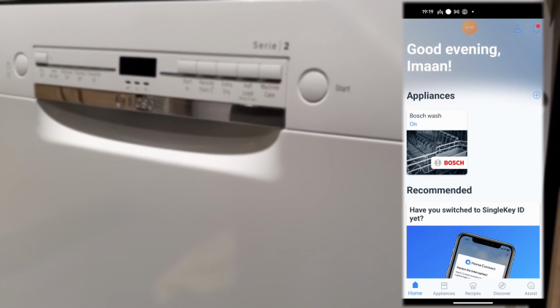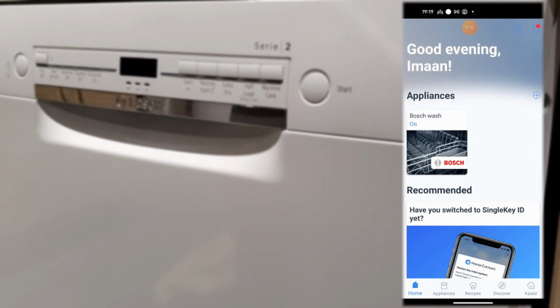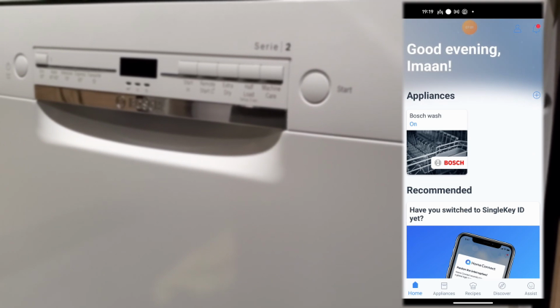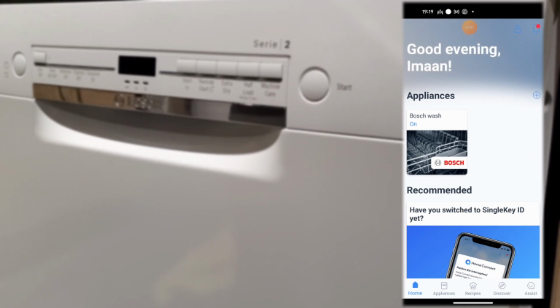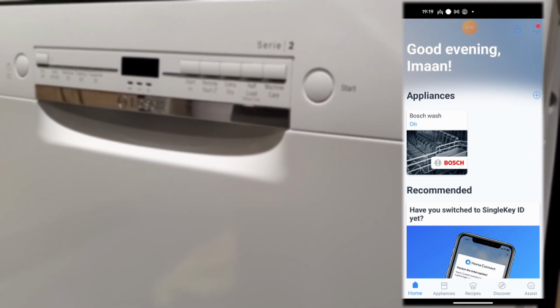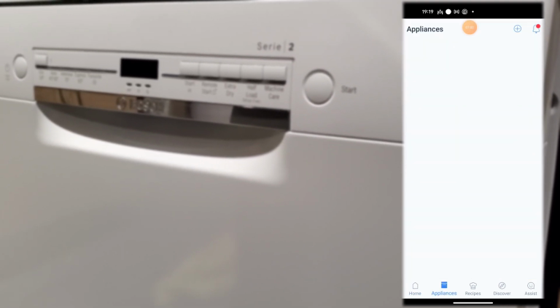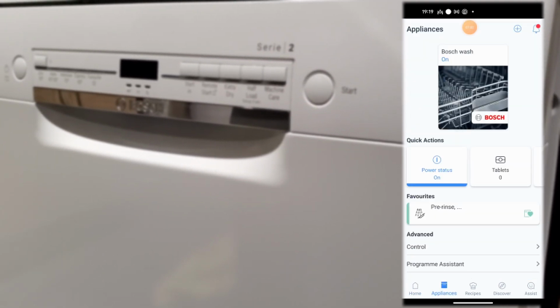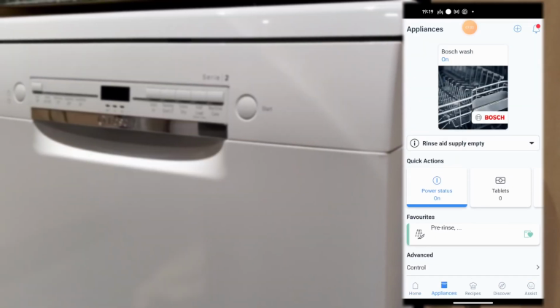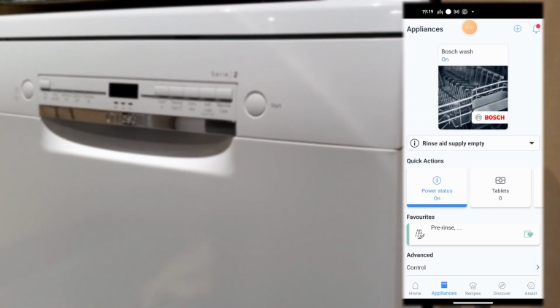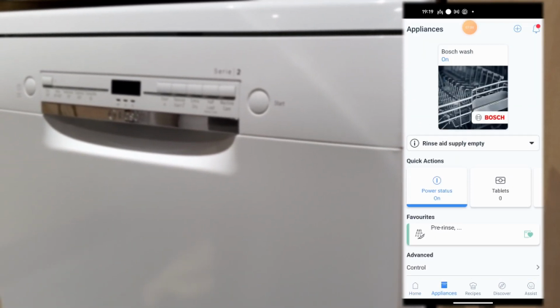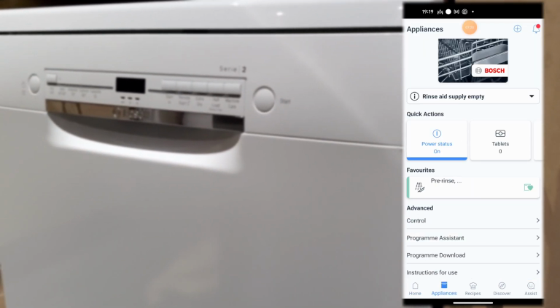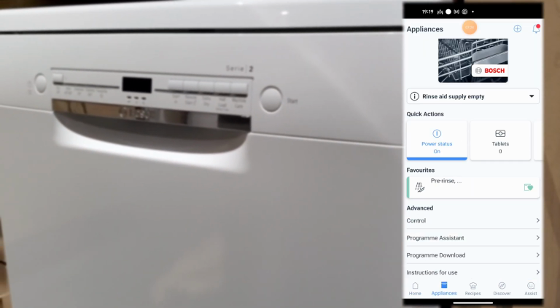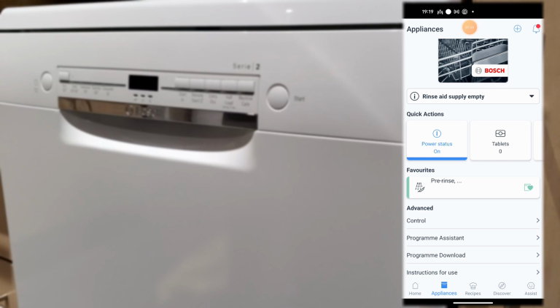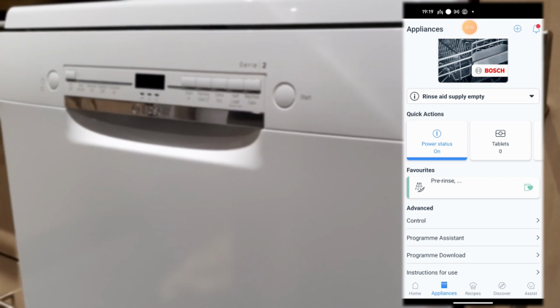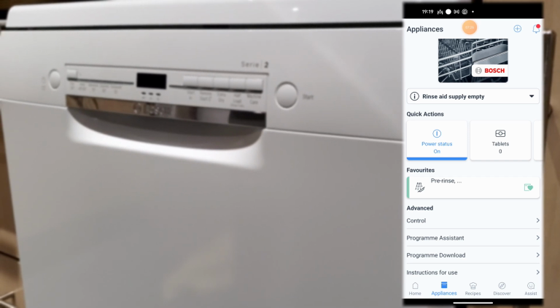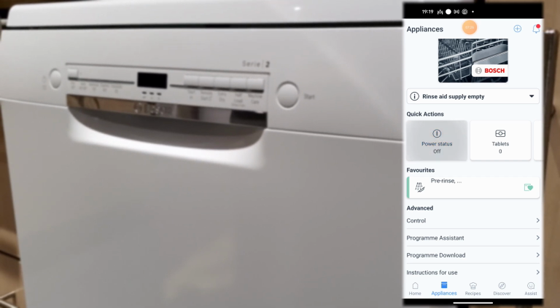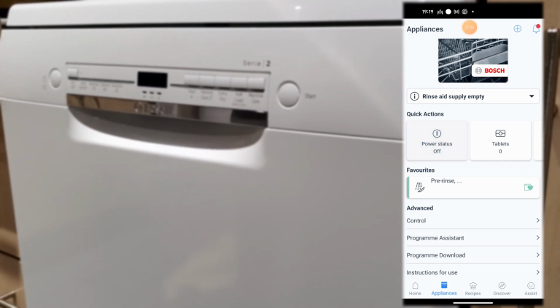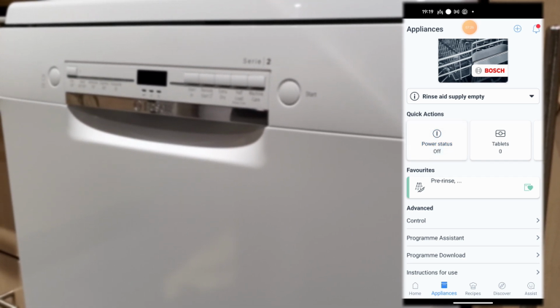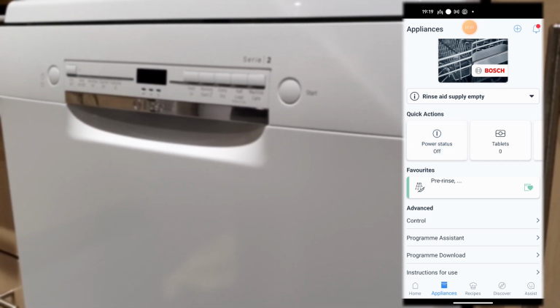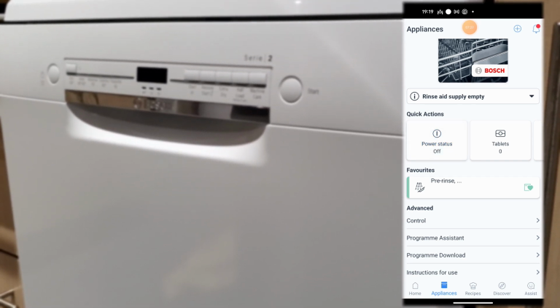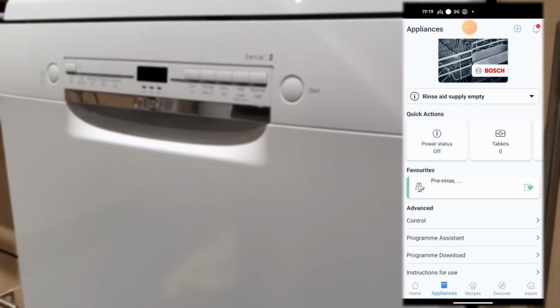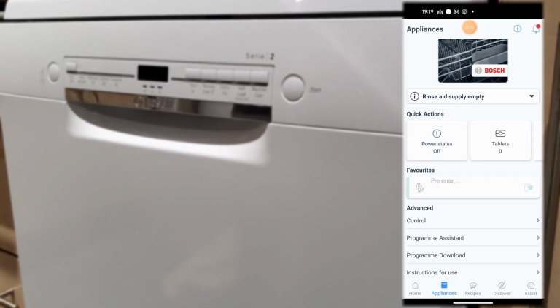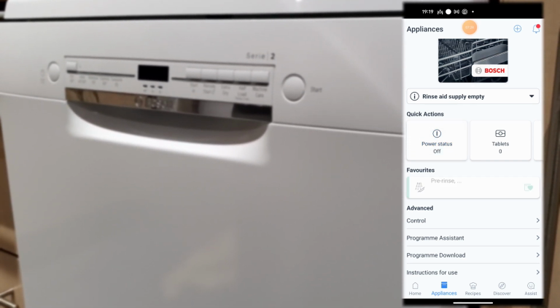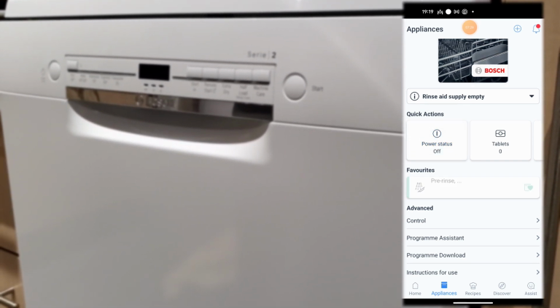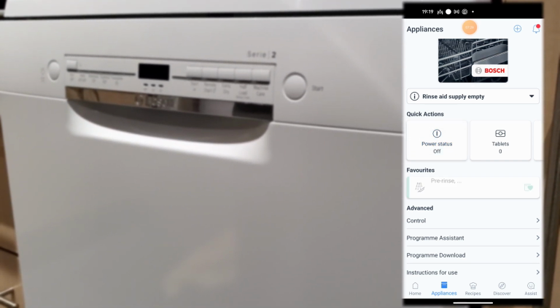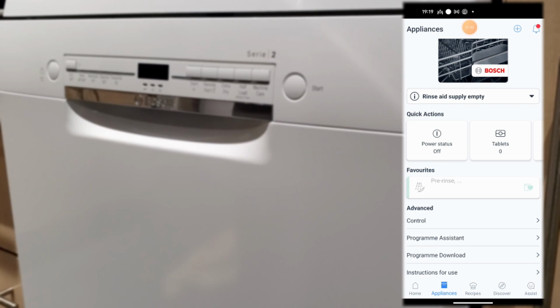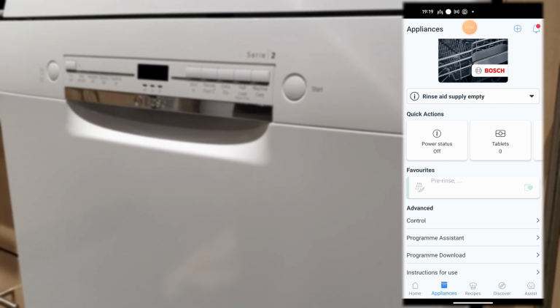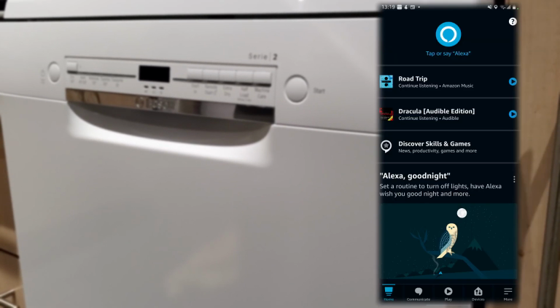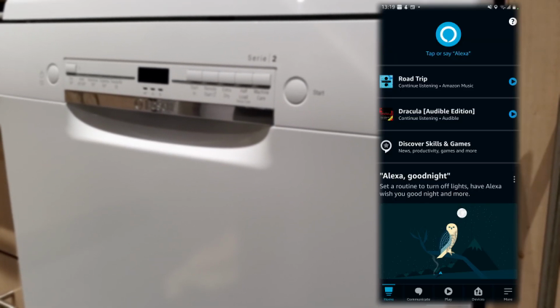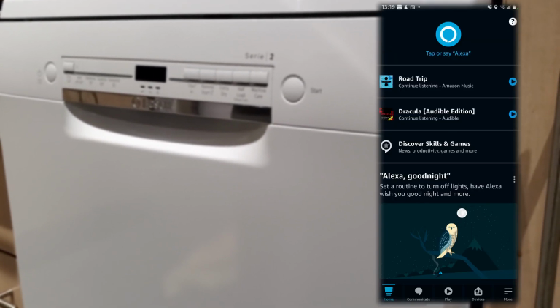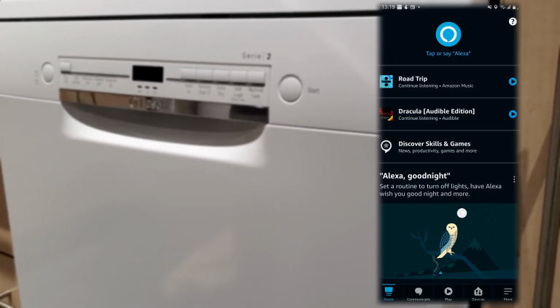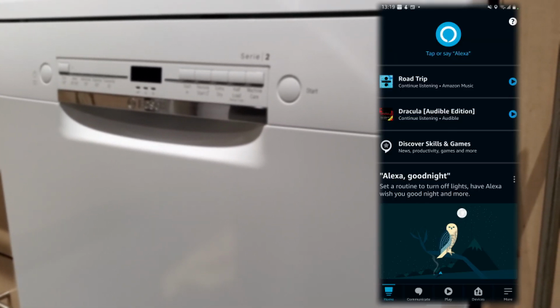The dishwasher is now set up and you can control it via the app easily. Now let's connect the dishwasher with Alexa.